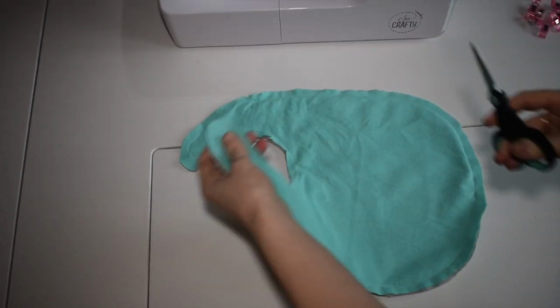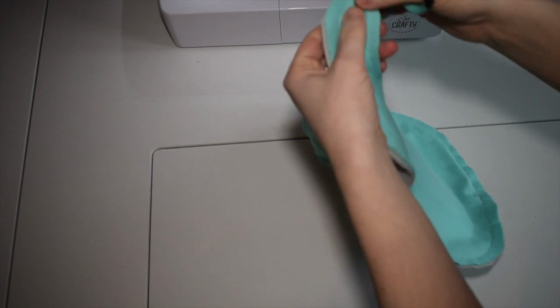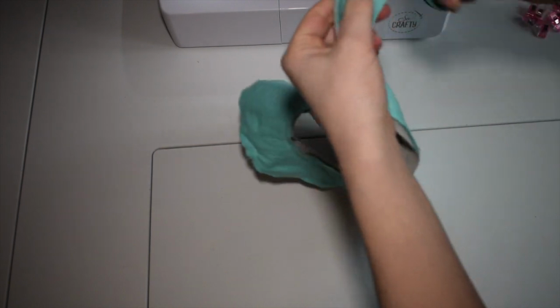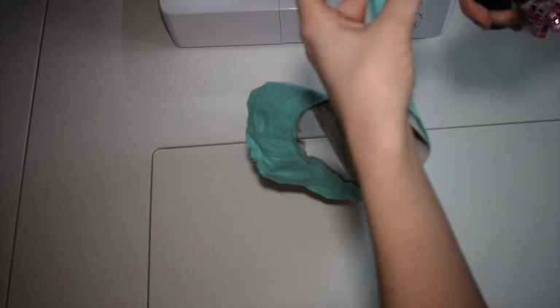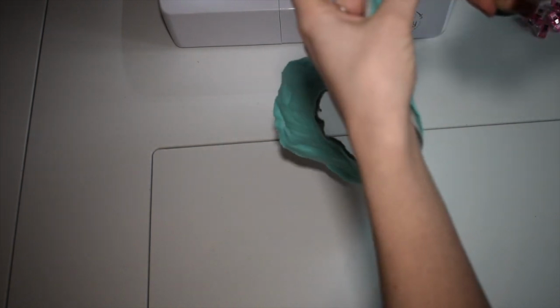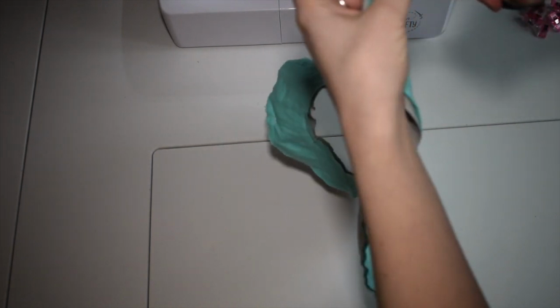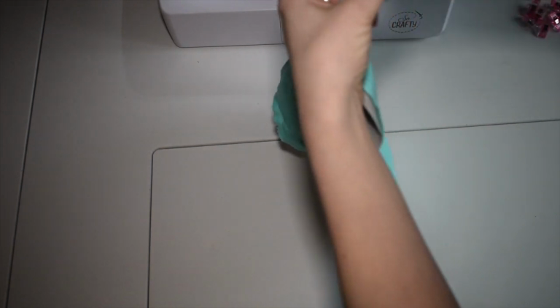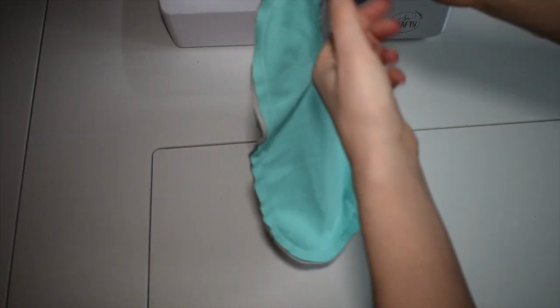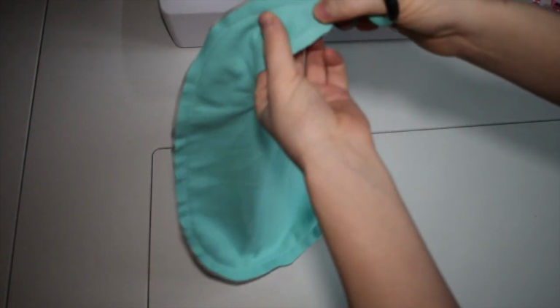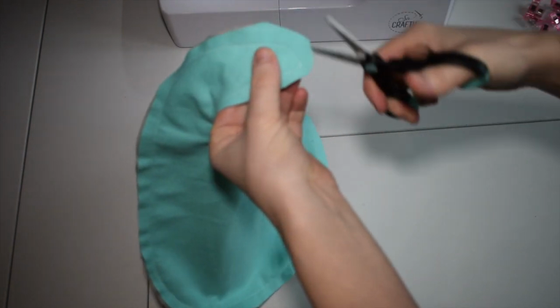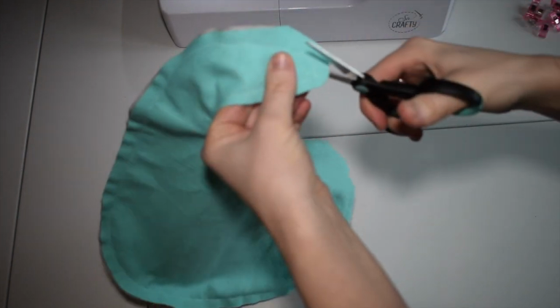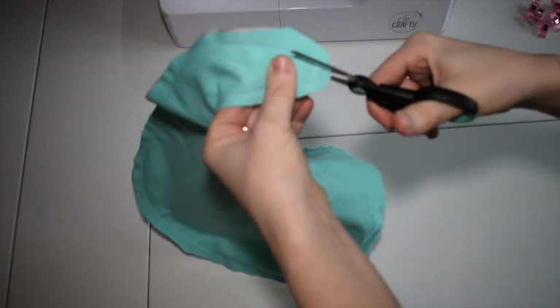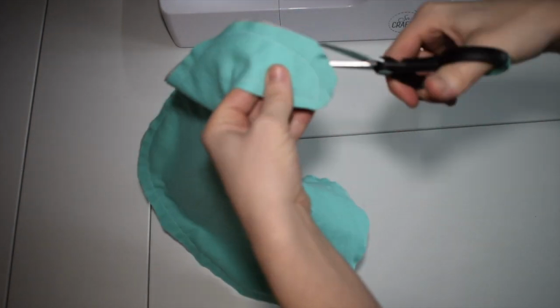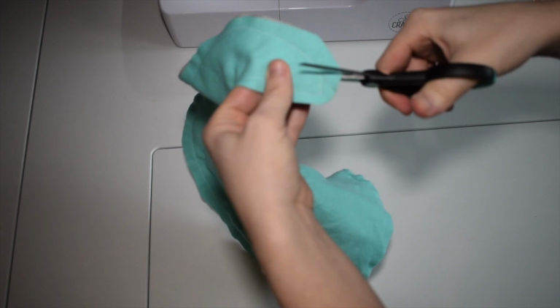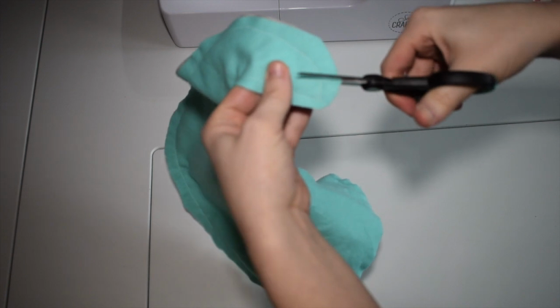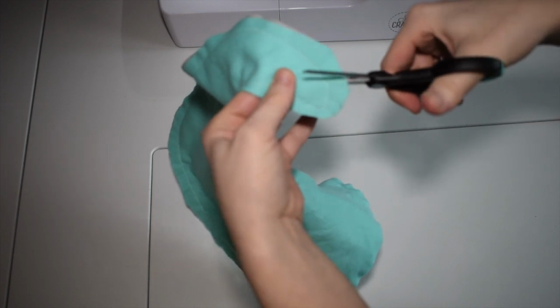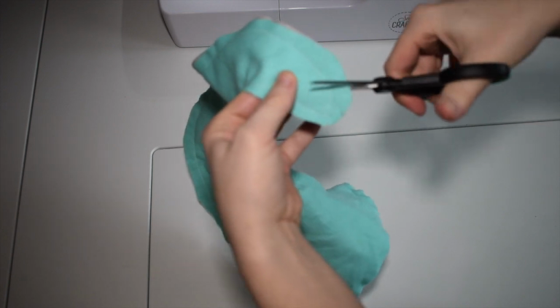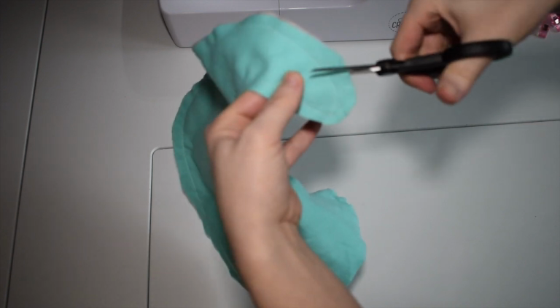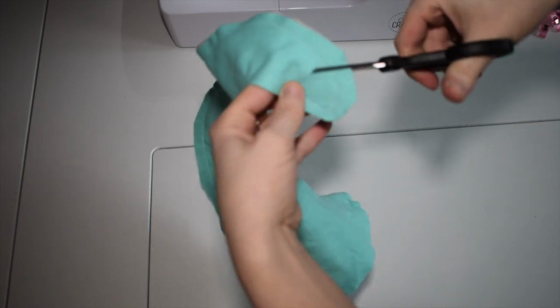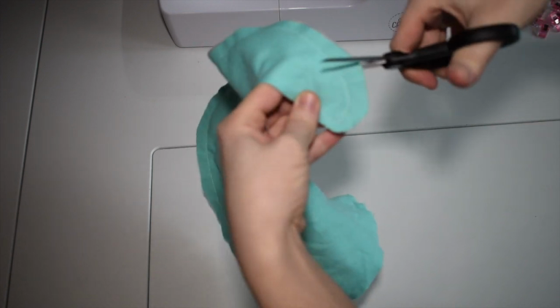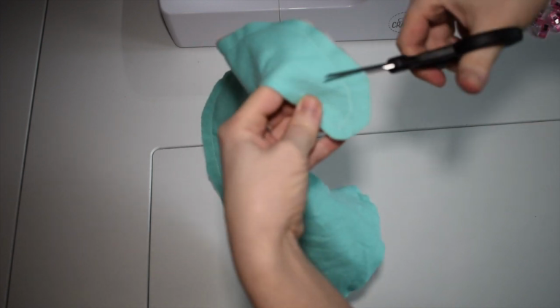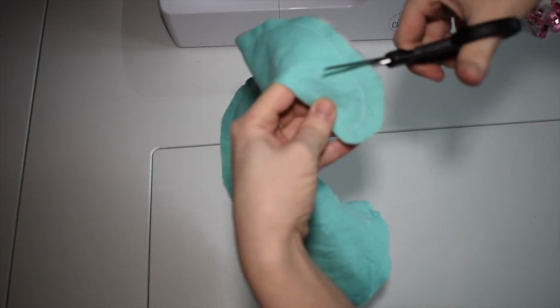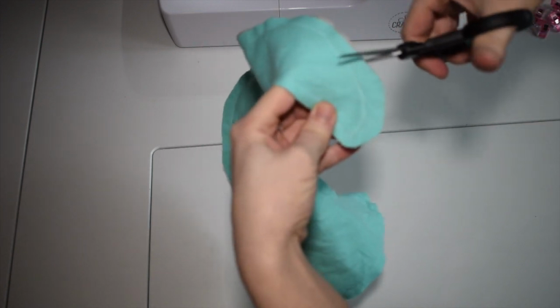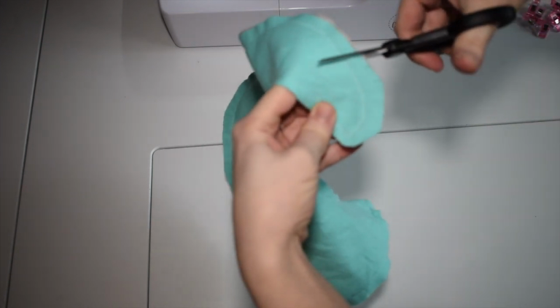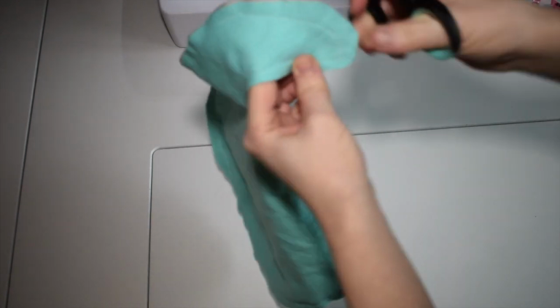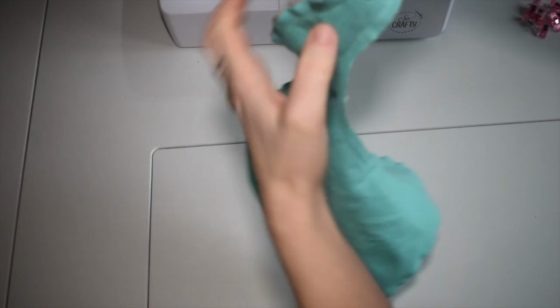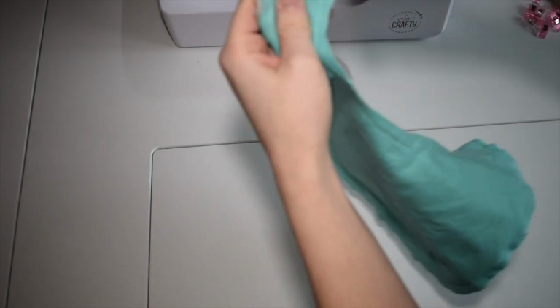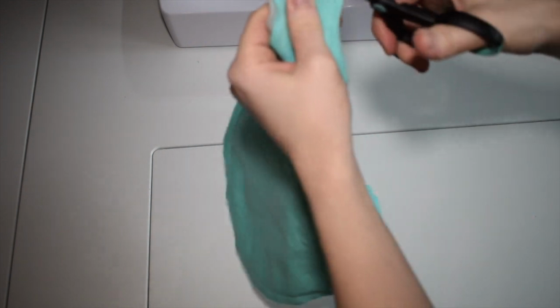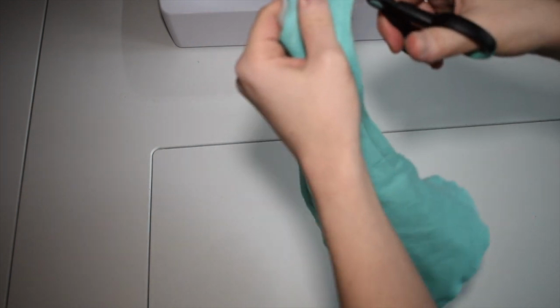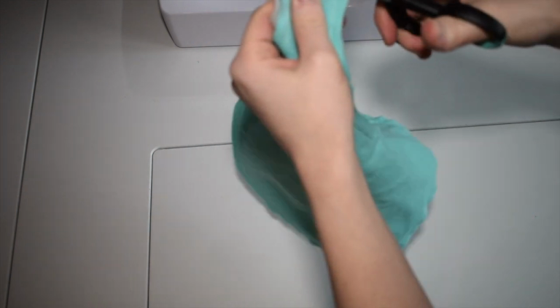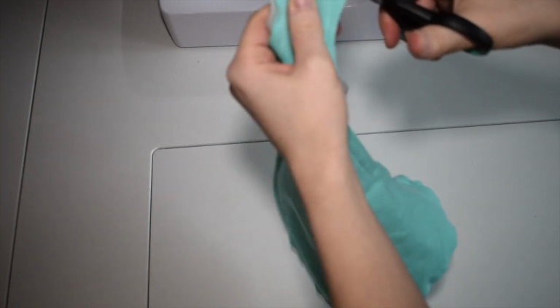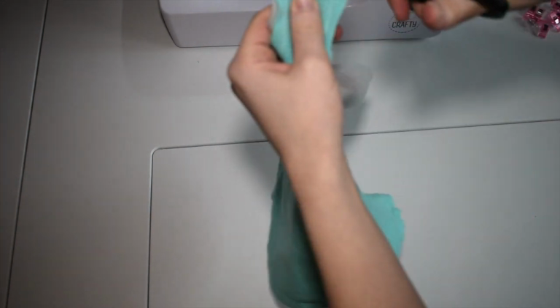Now we have sewn all the way around the bib. We're going to now cut lines around the top. When we pull the fabric through, this will give us more of a rounded shape.